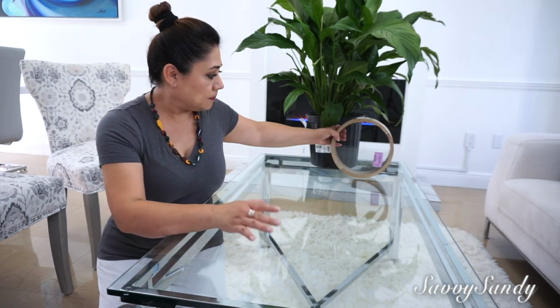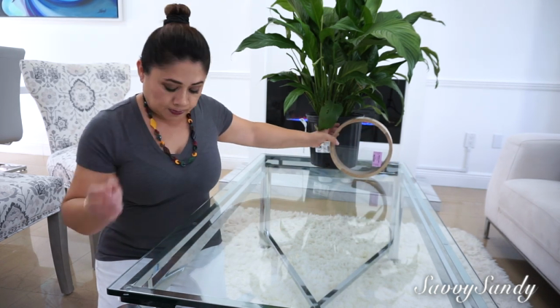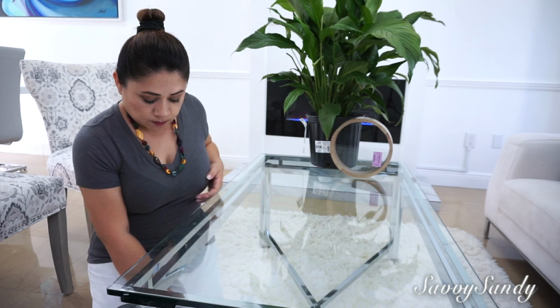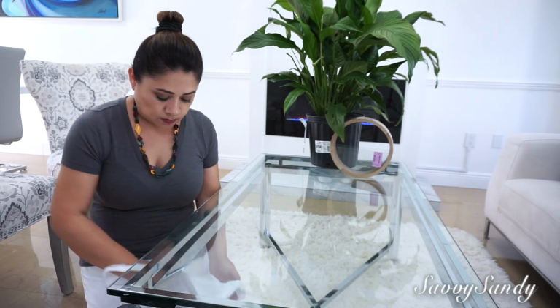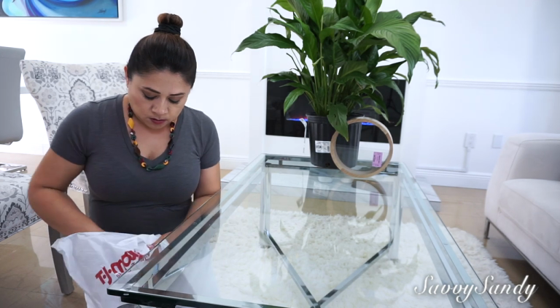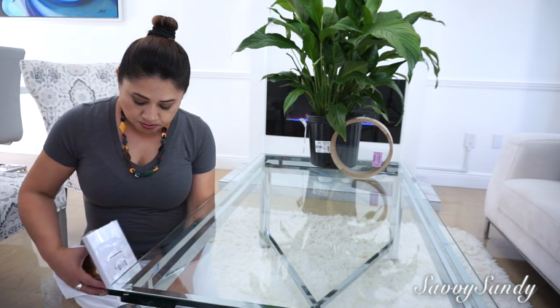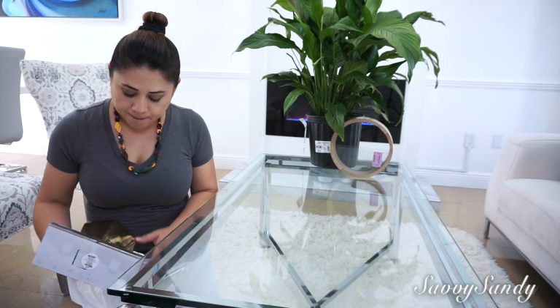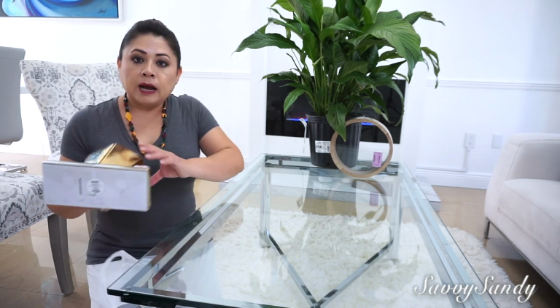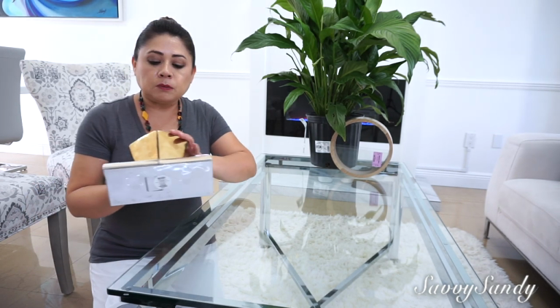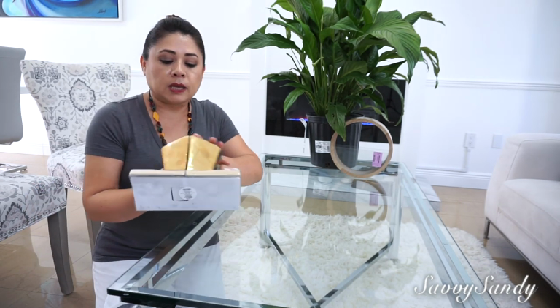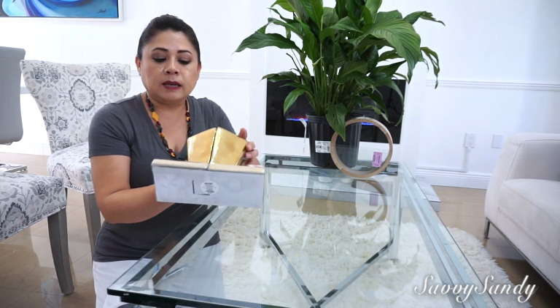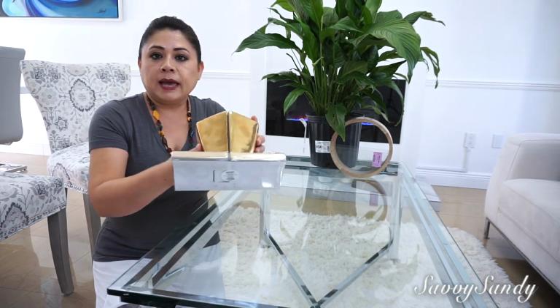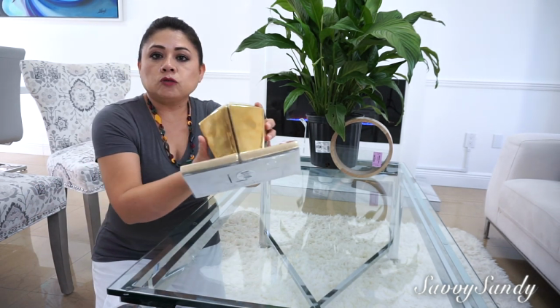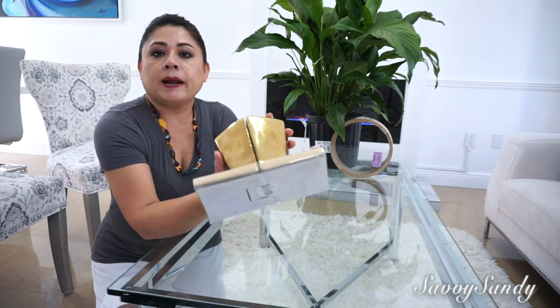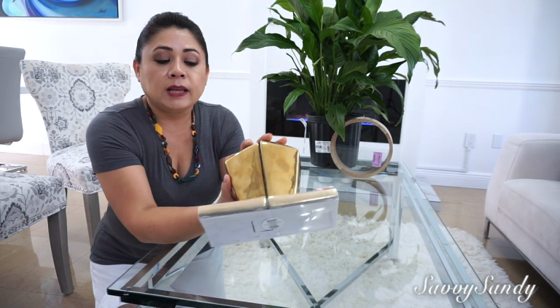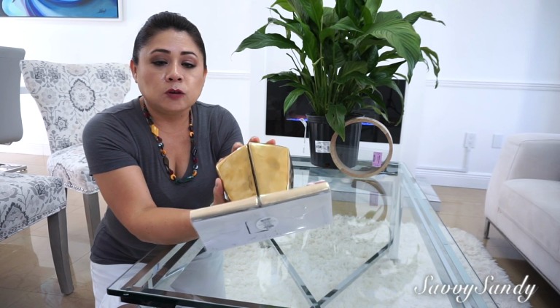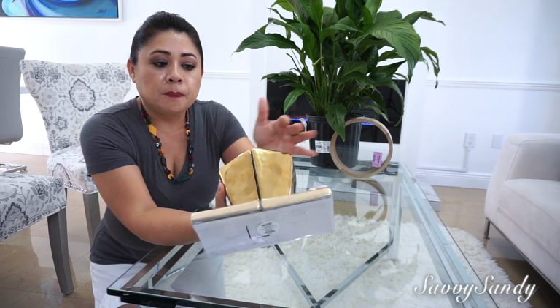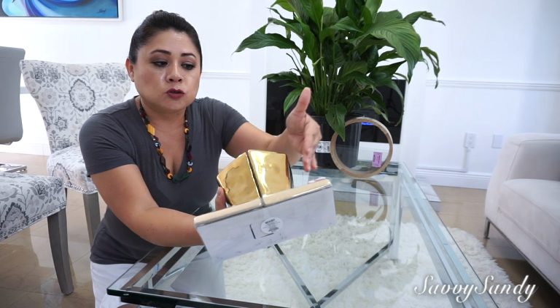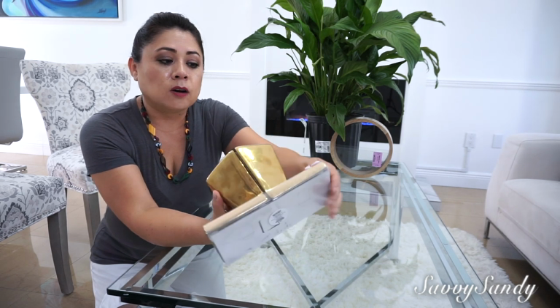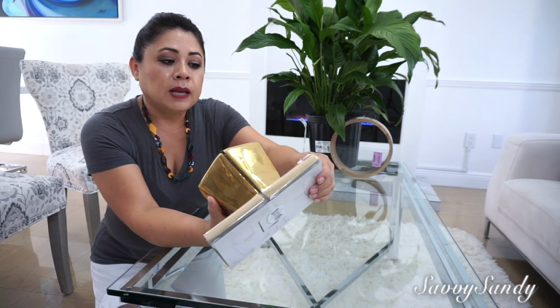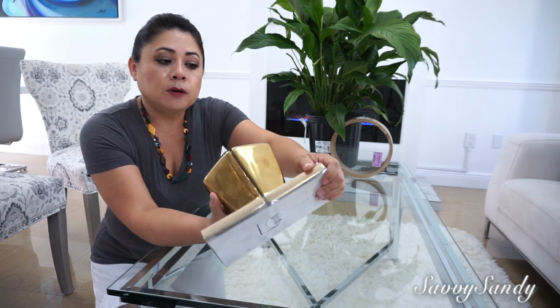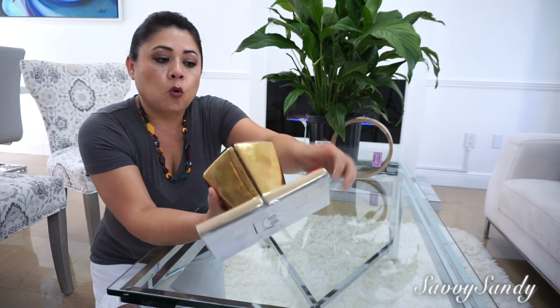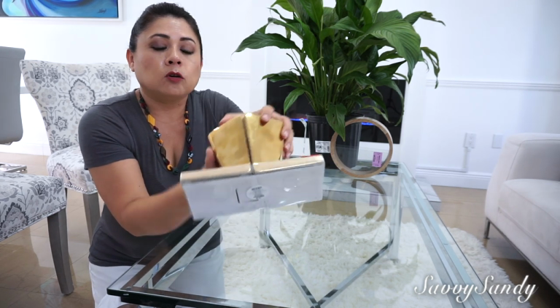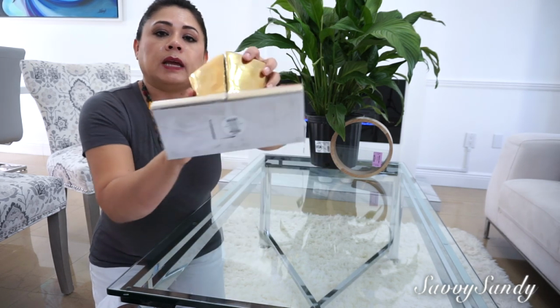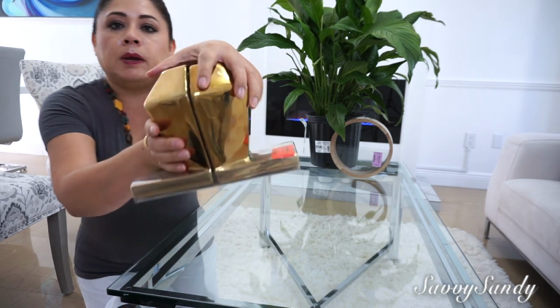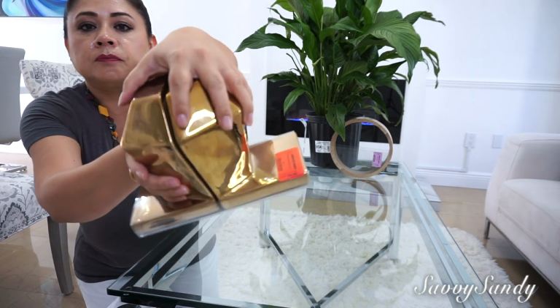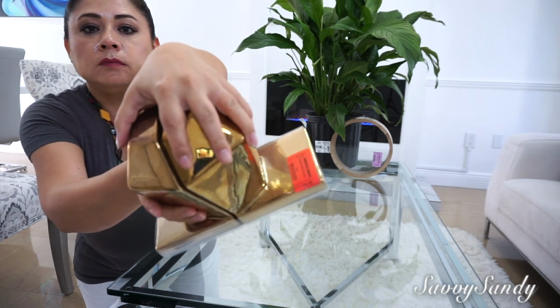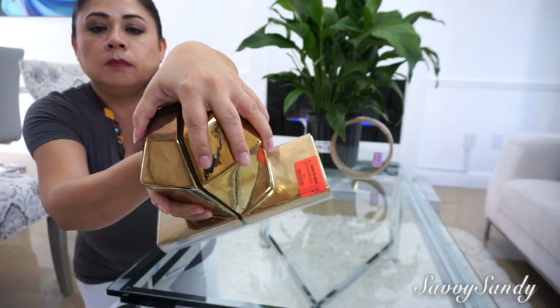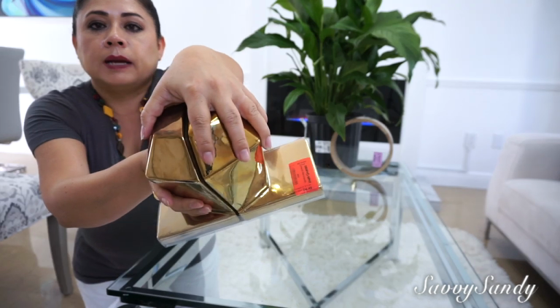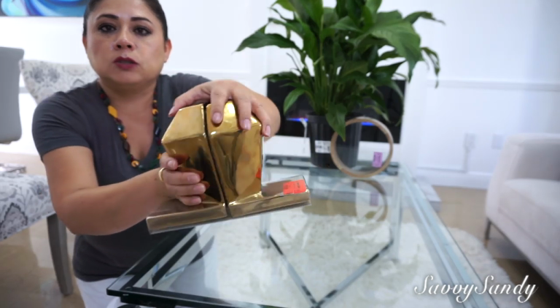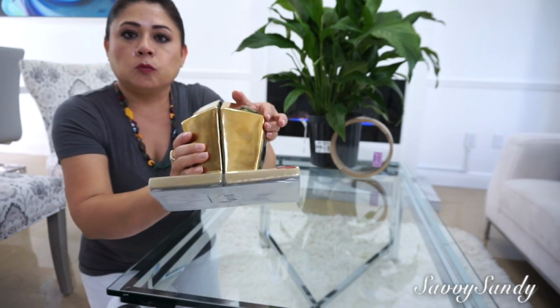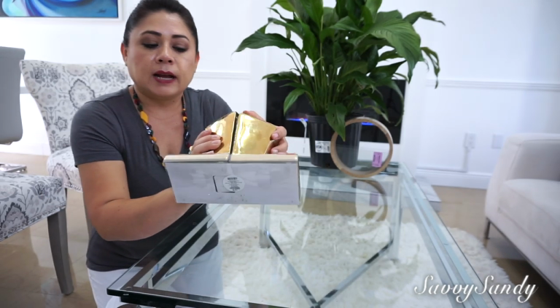Also from that same store, I got this — it is a bookend to hold books. This cost $4.99. Look at that, precious, very elegant.